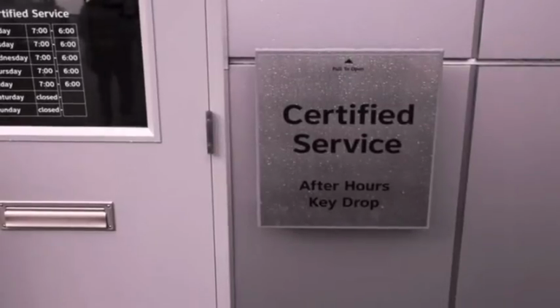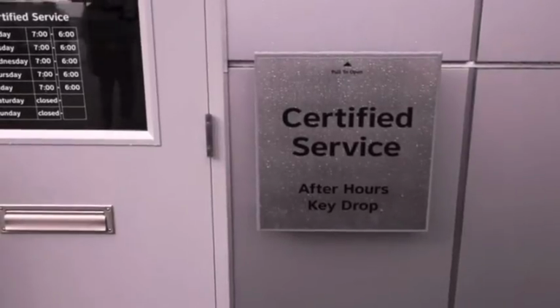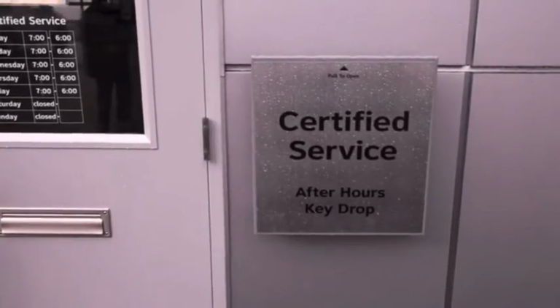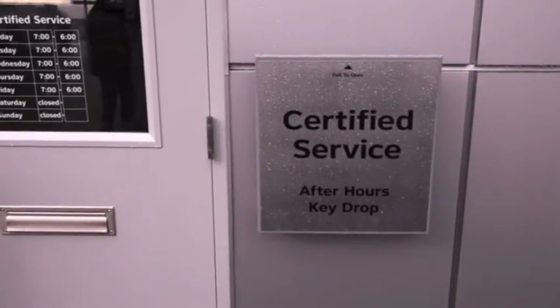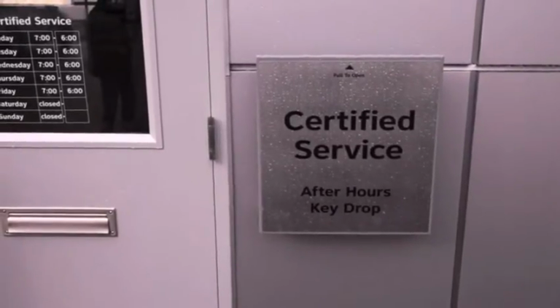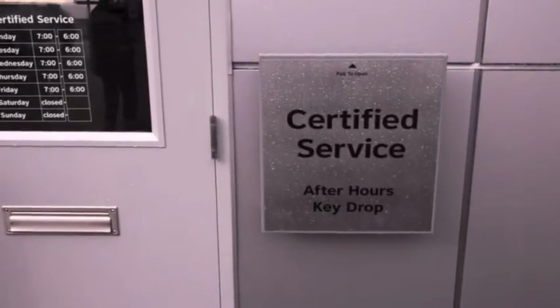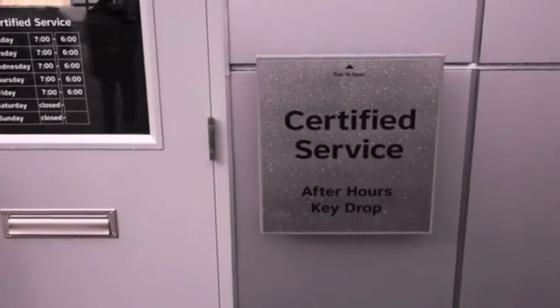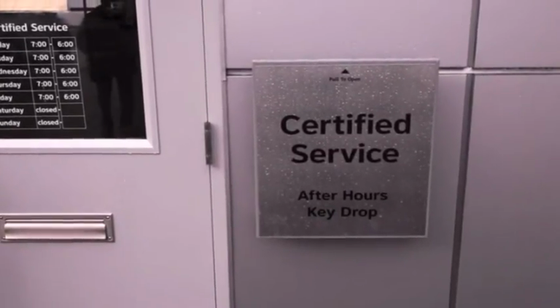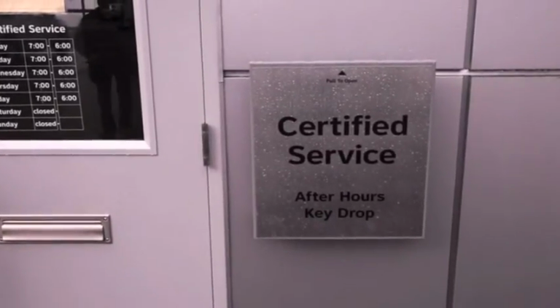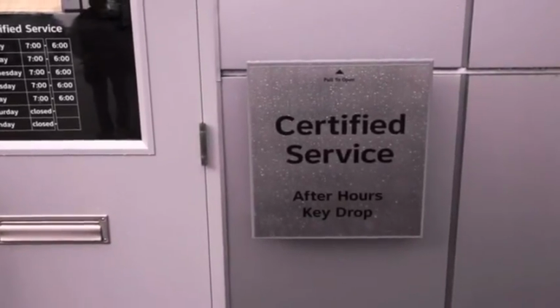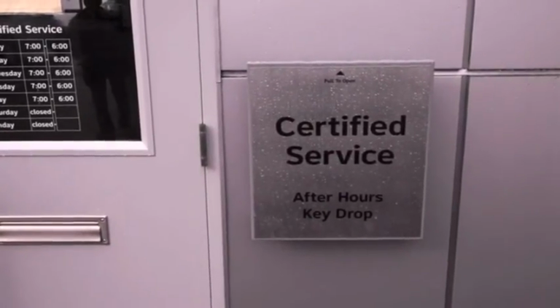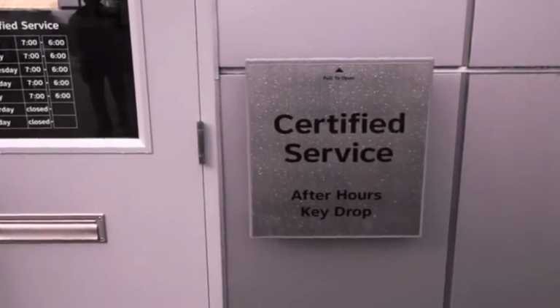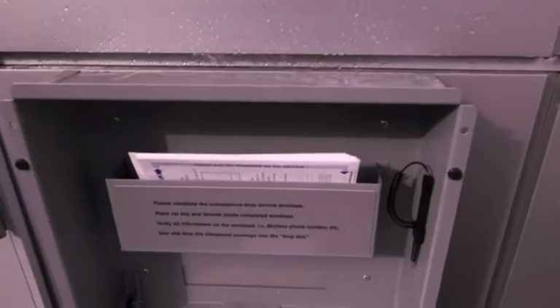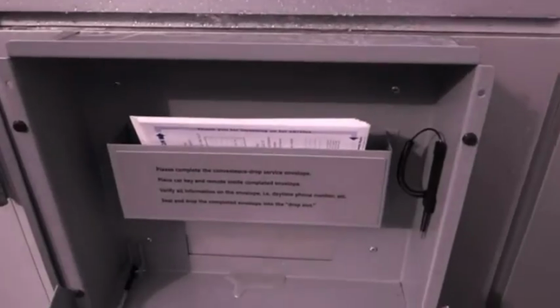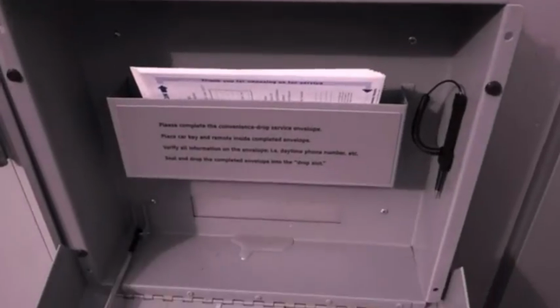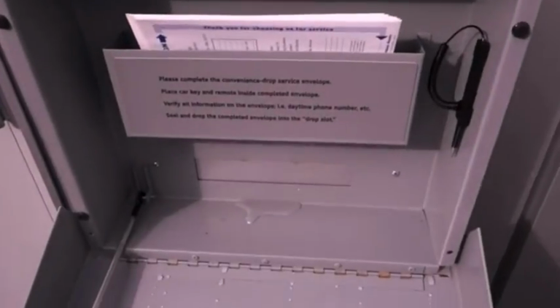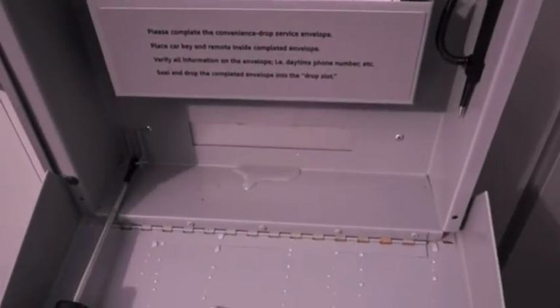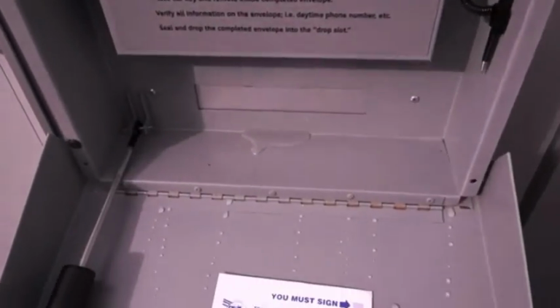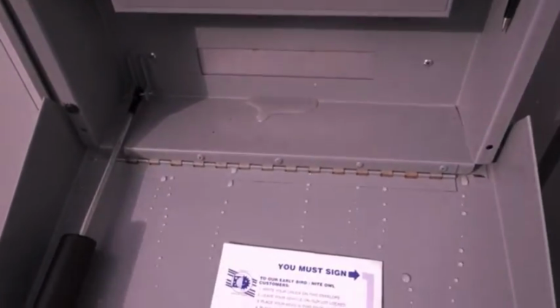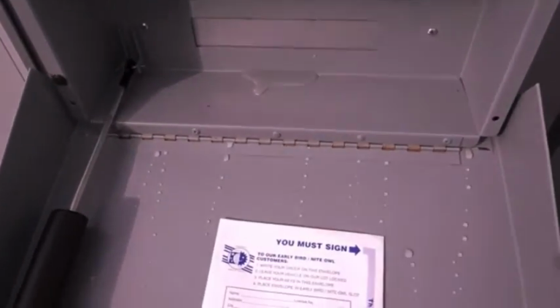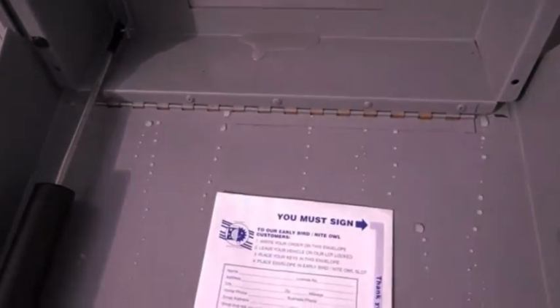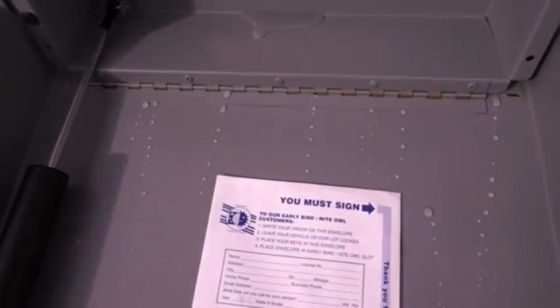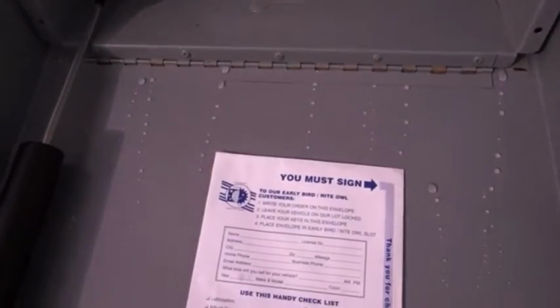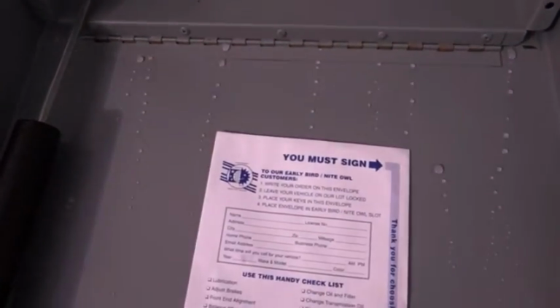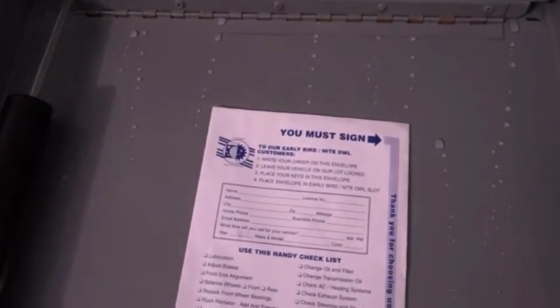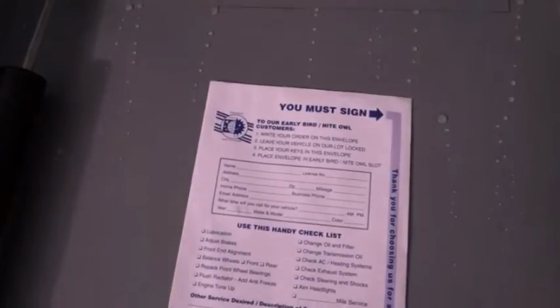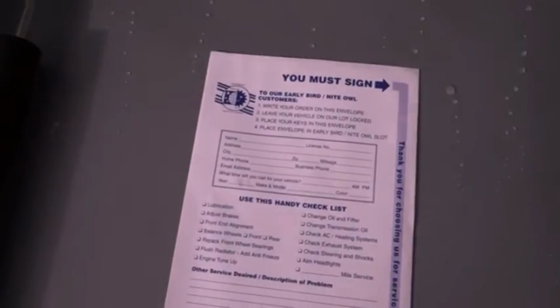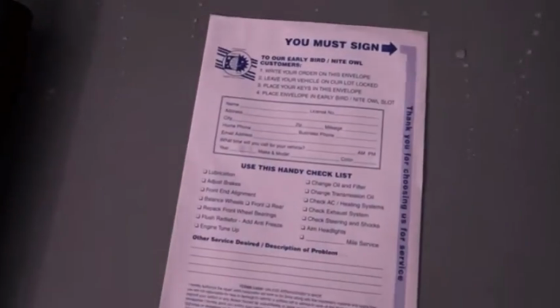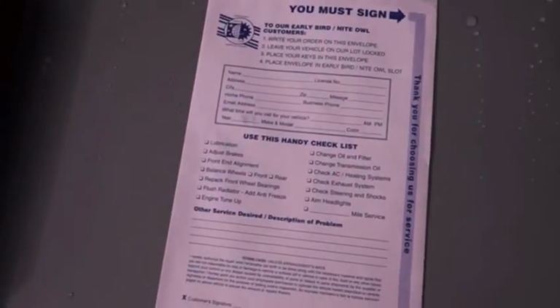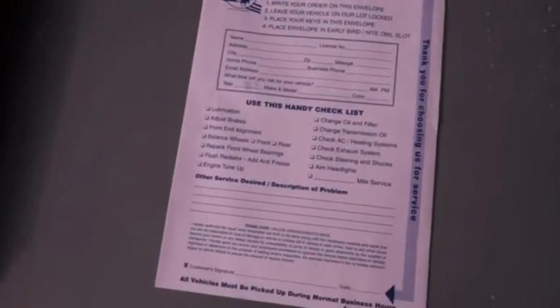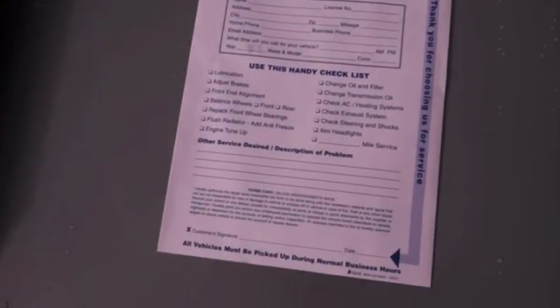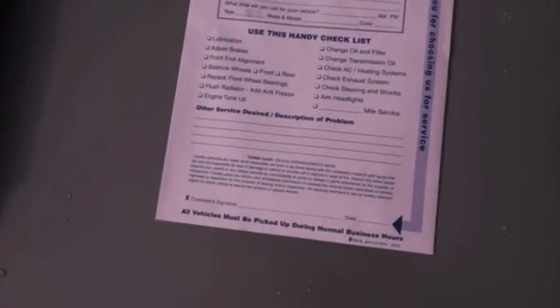Simply pull down the handle to create a writable surface. To facilitate a faster repair experience, please fill out the envelope in its entirety, paying special attention to your name and phone number.